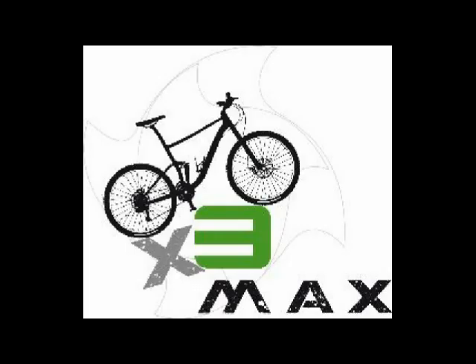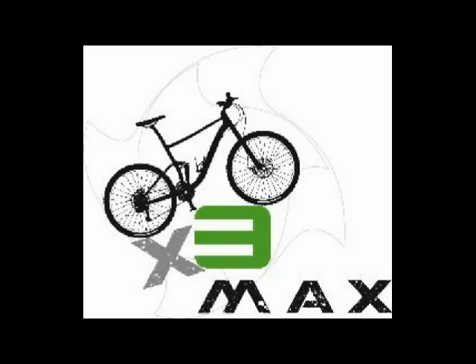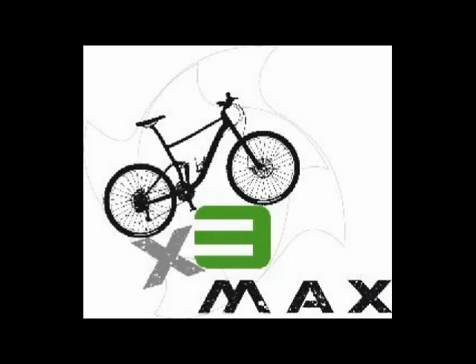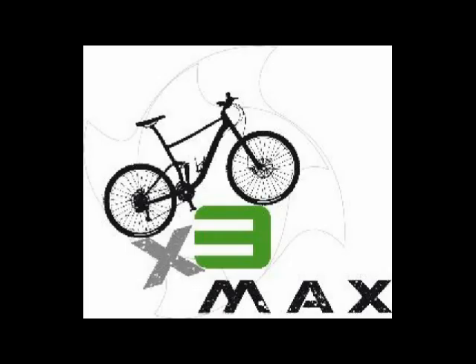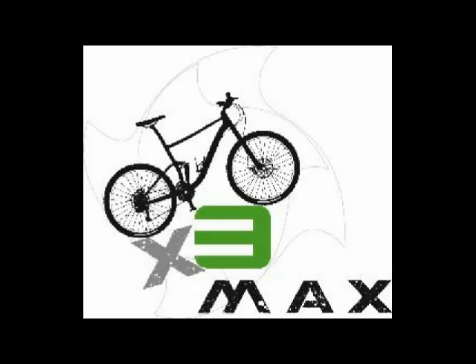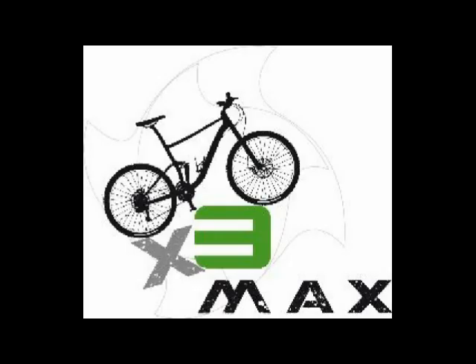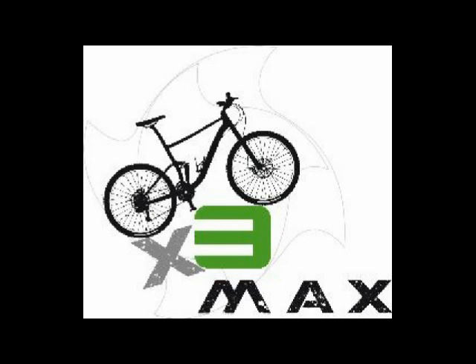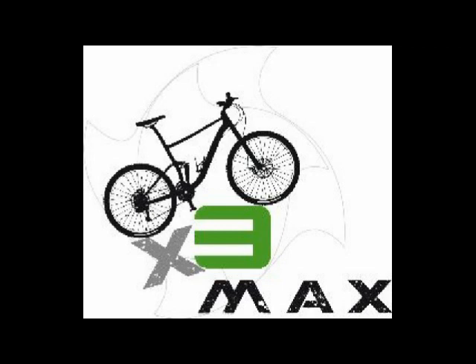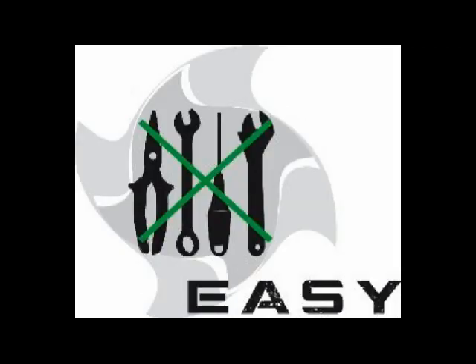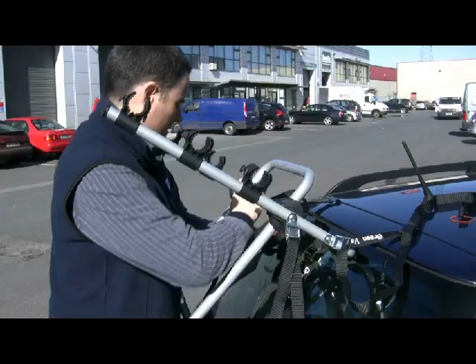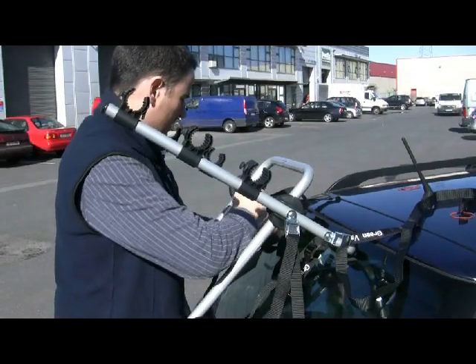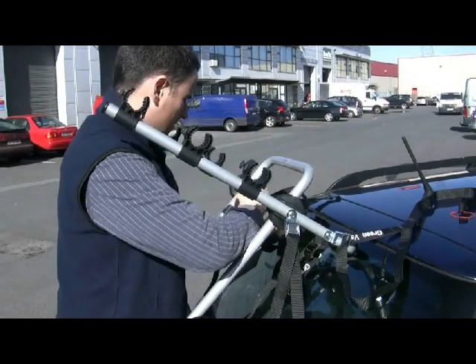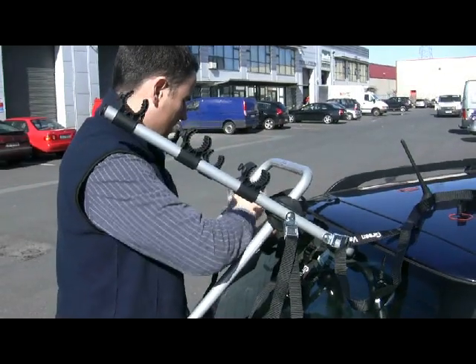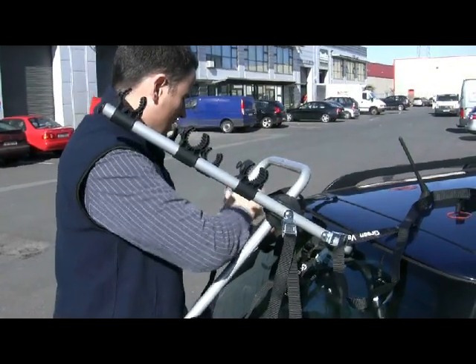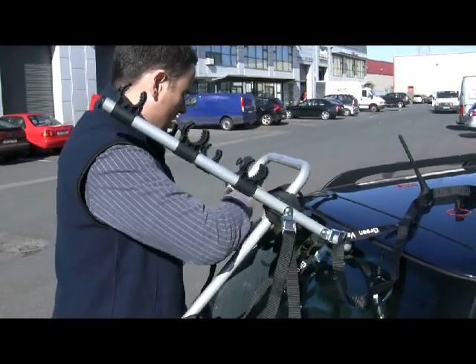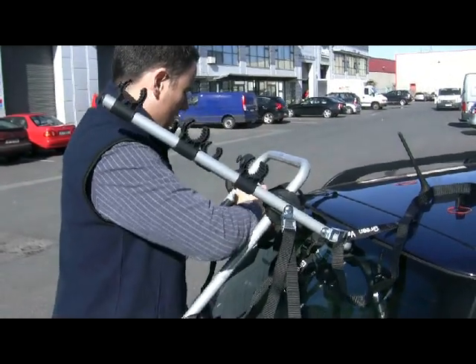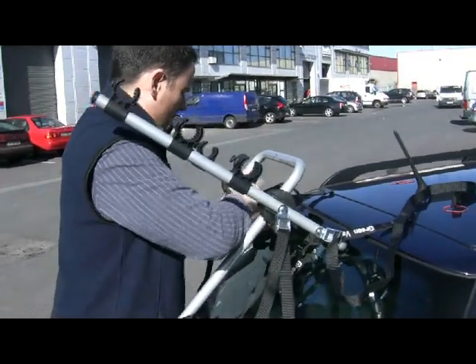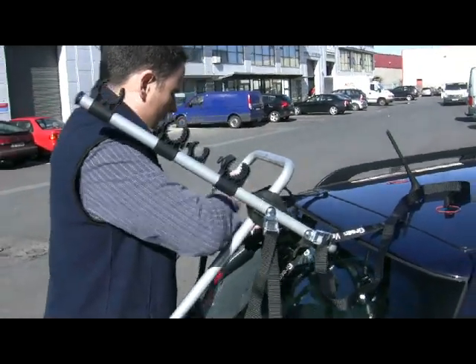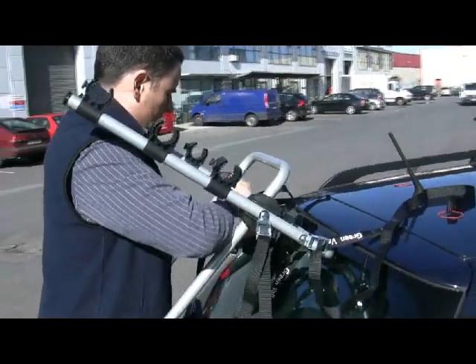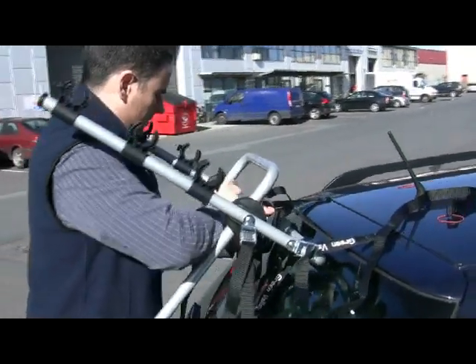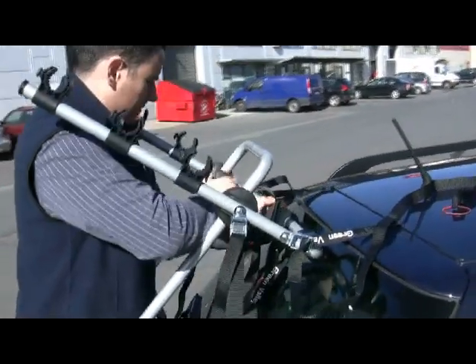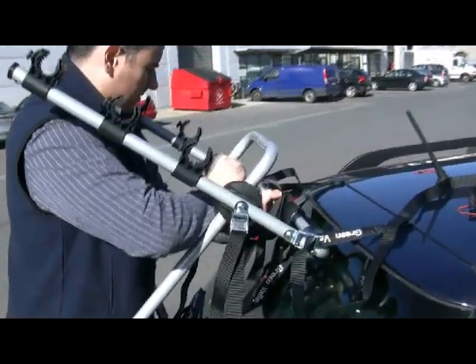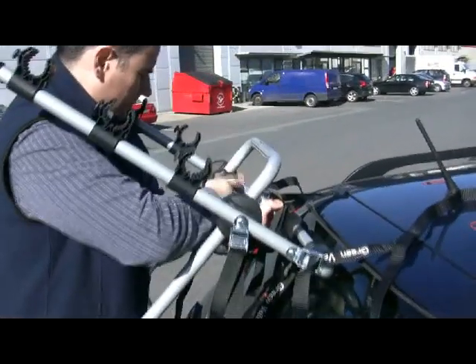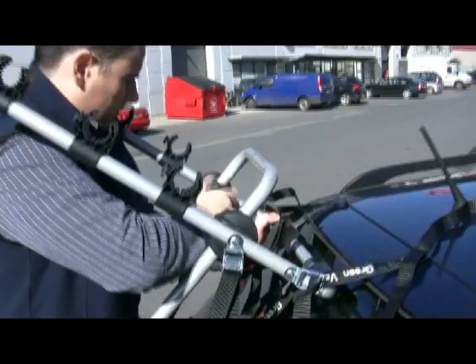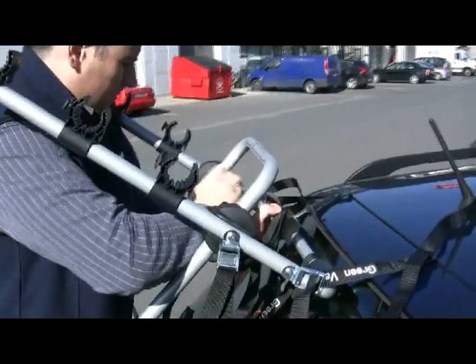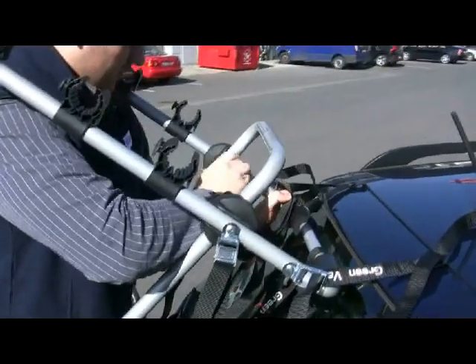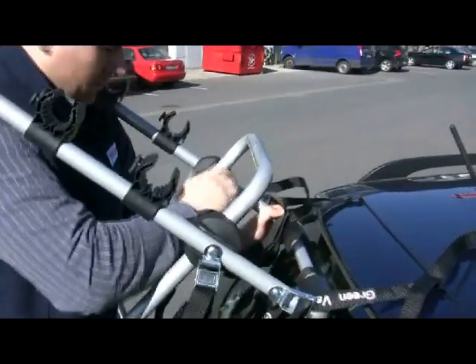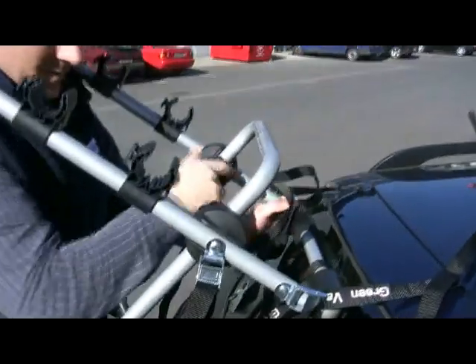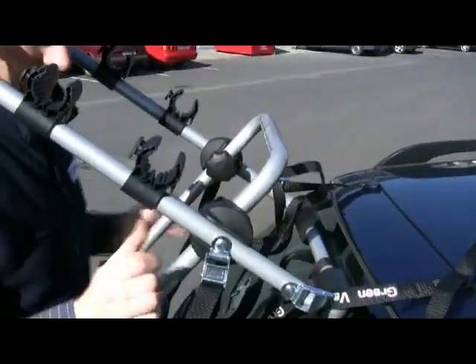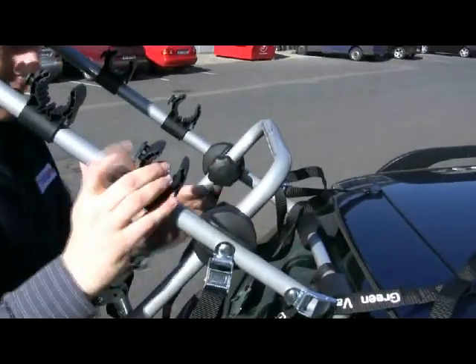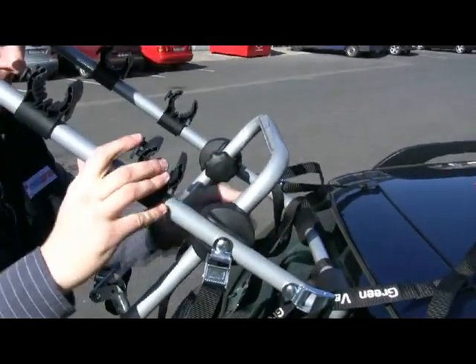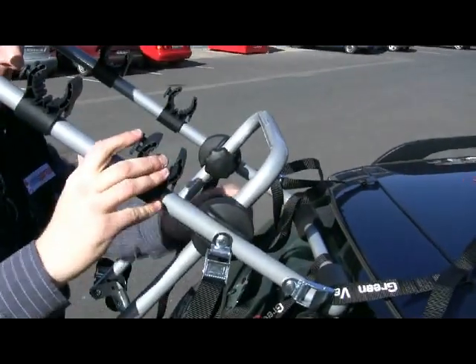It comes pre-assembled, no tools are required, can fold up really flat, and takes up minimal storage space. It will take a maximum of 3 bikes or up to 45 kilos.